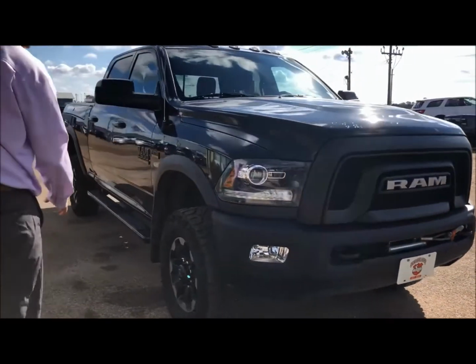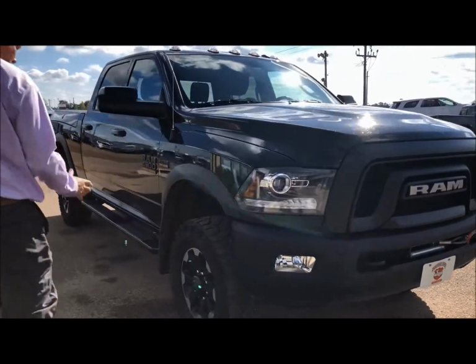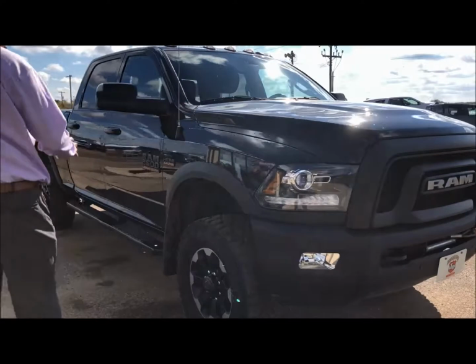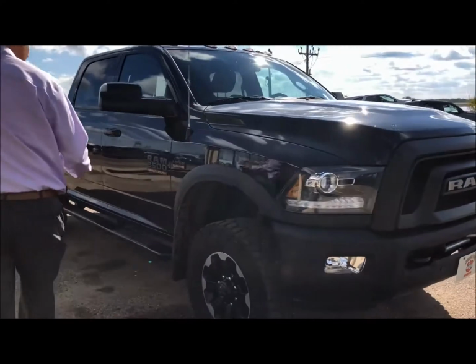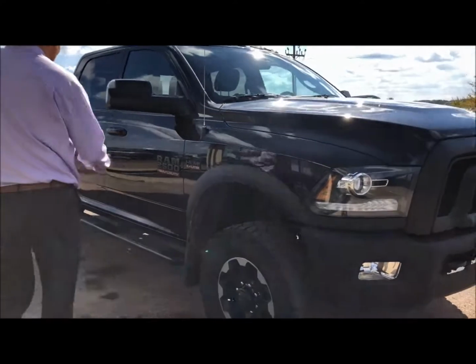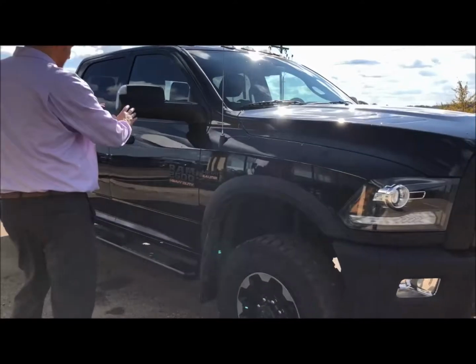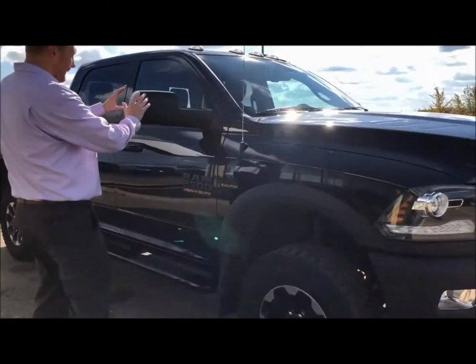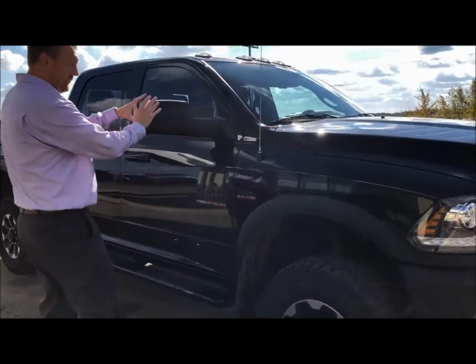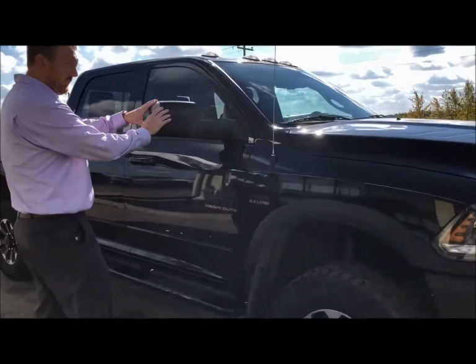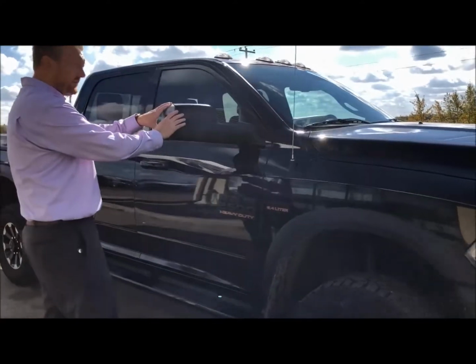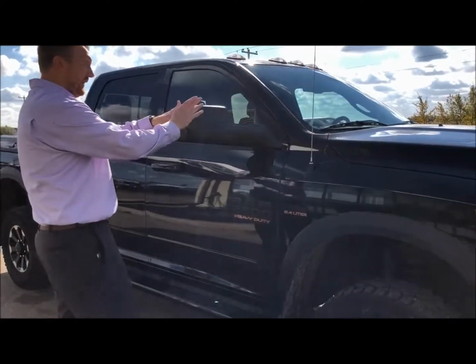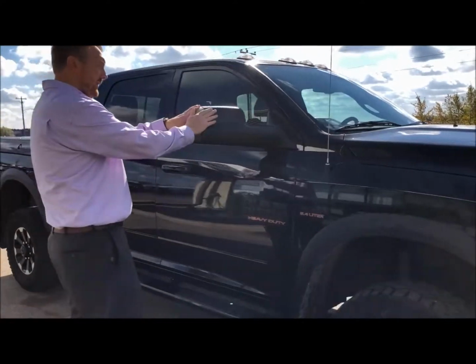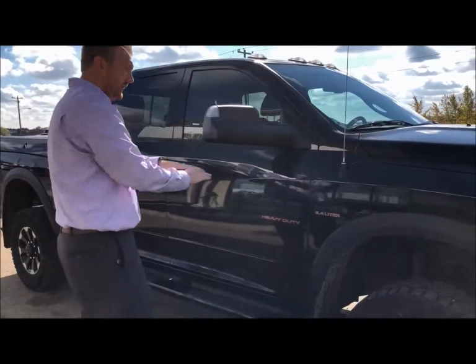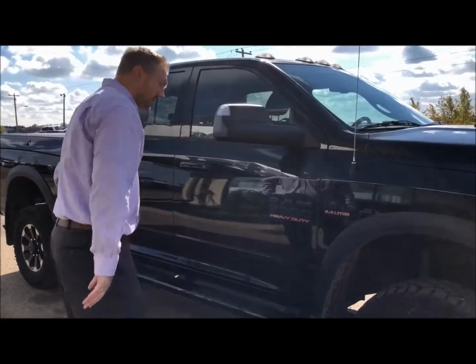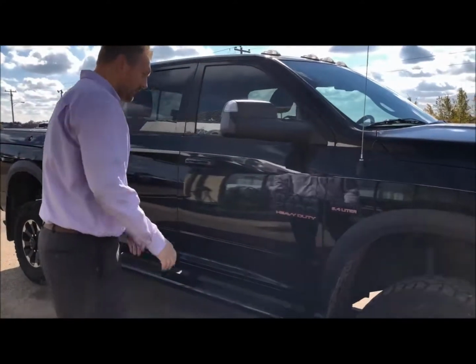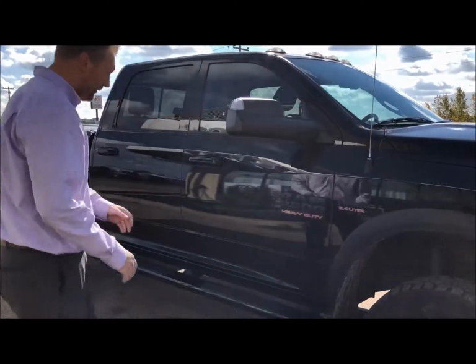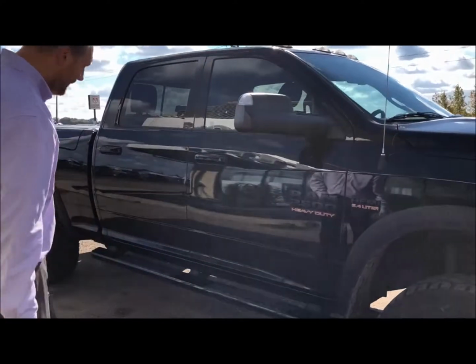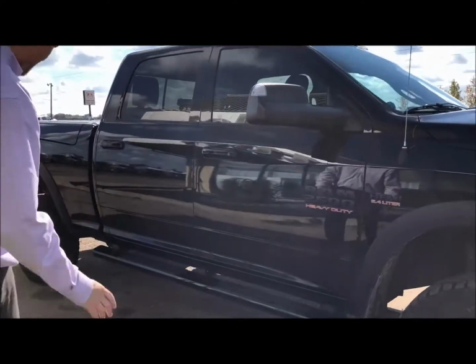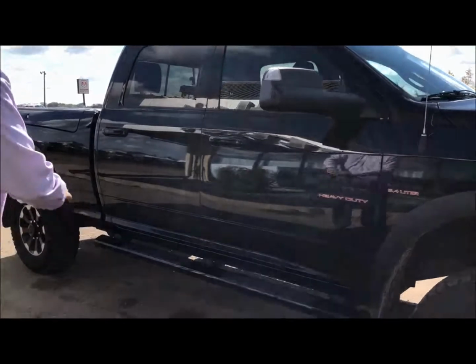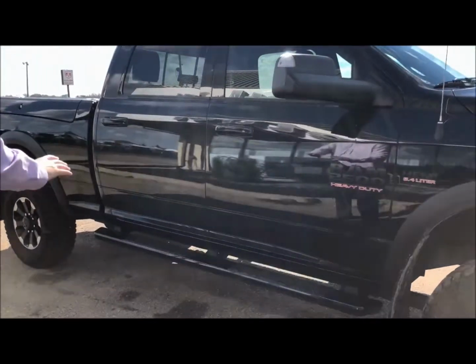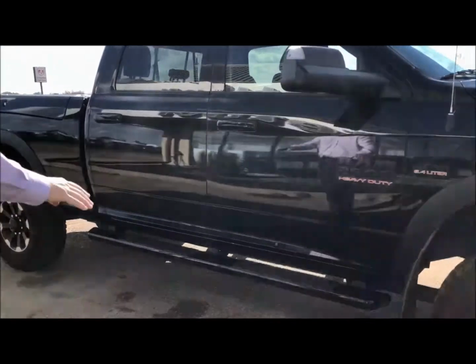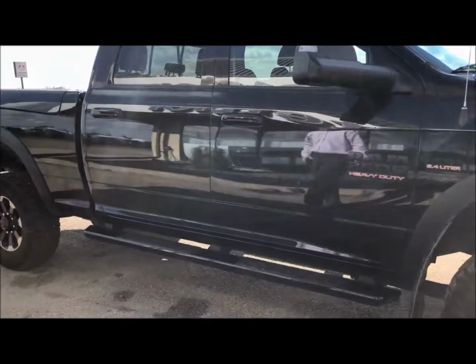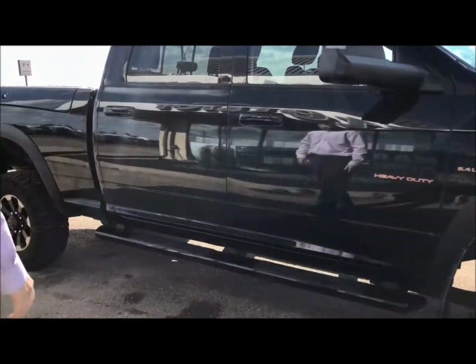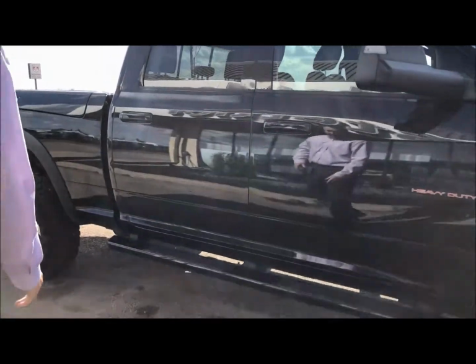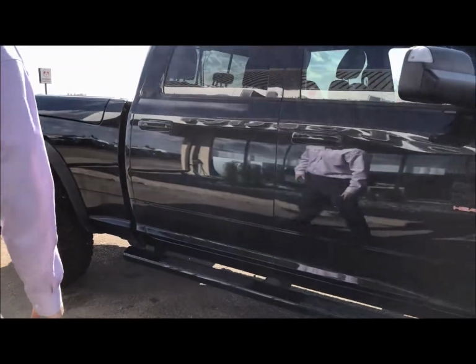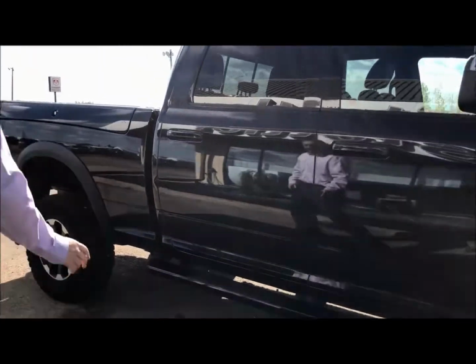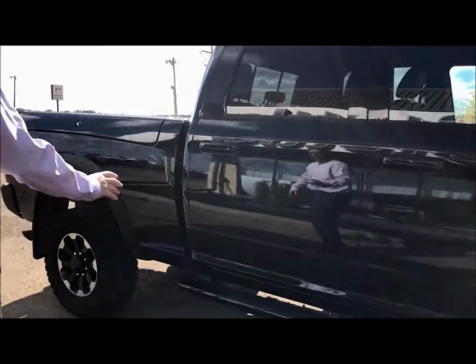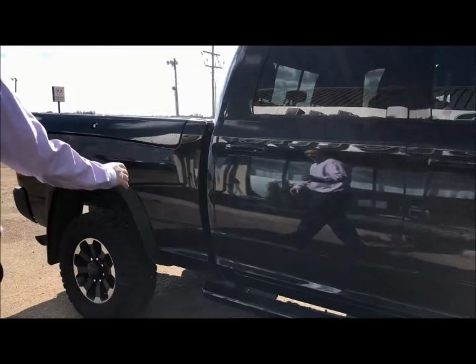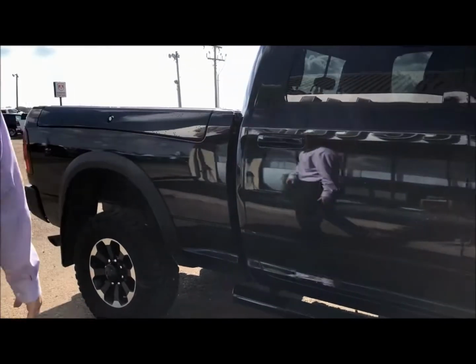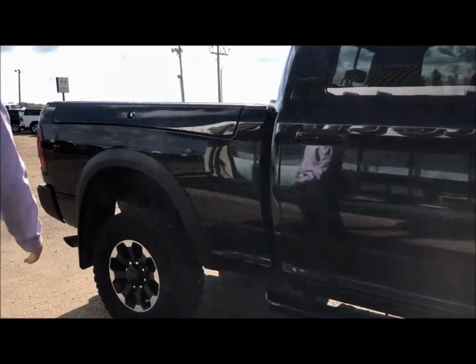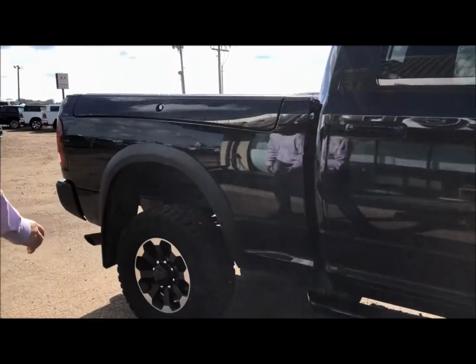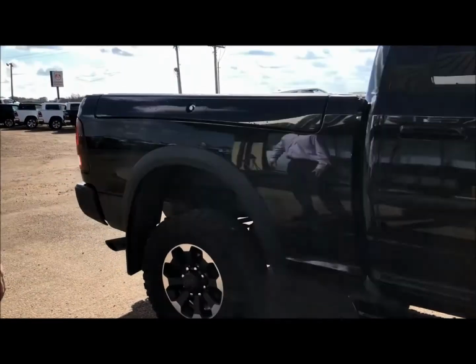The previous owner decided that they wanted to pull a boat, so we got trailer tow mirrors, and obviously the nice matching running boards to match up with the color of the truck.